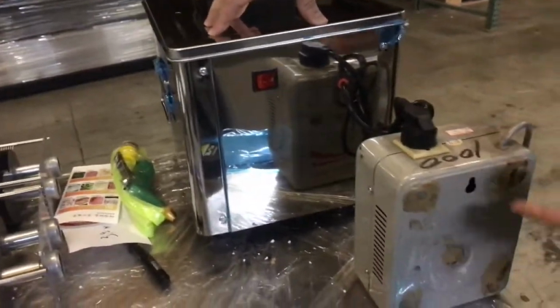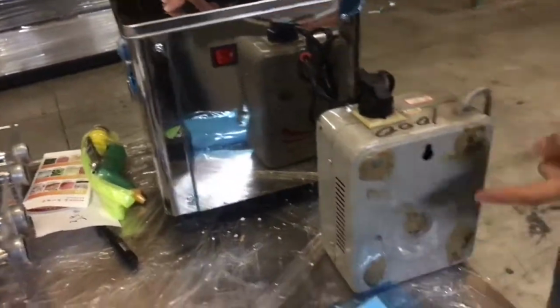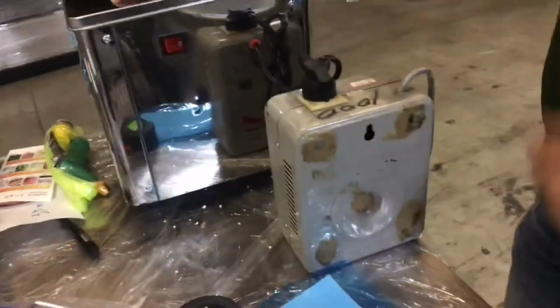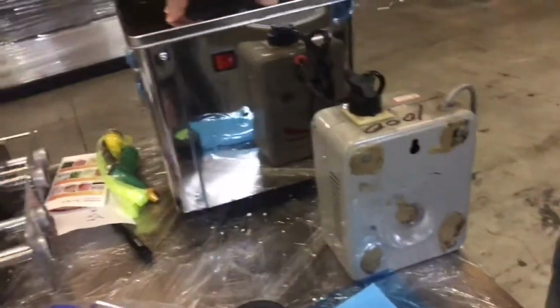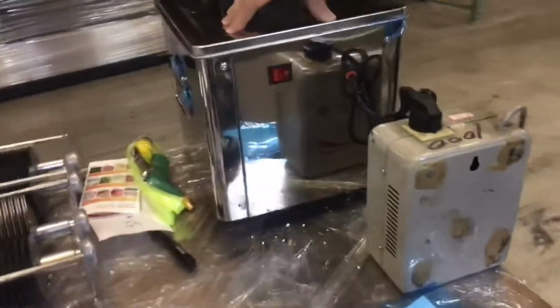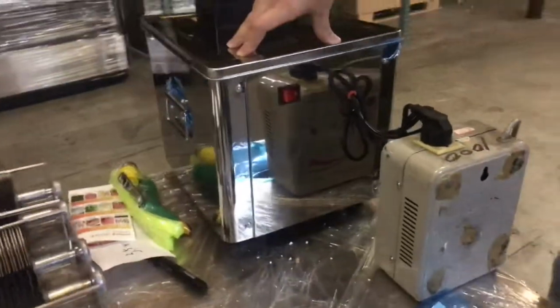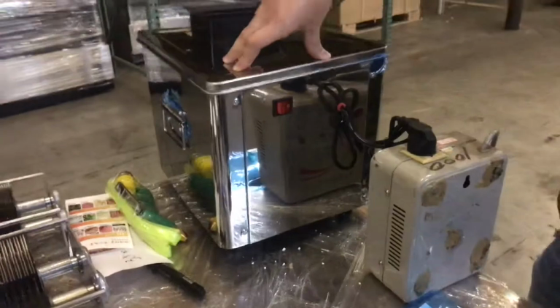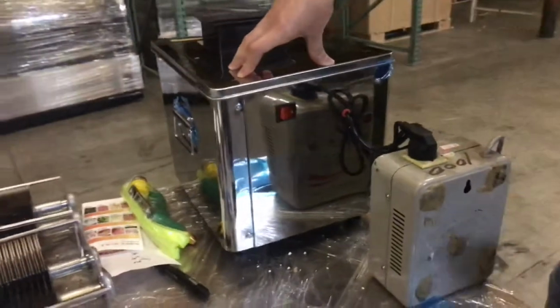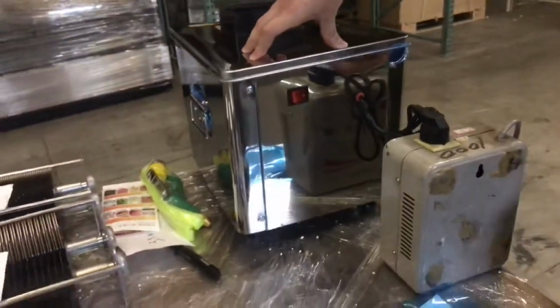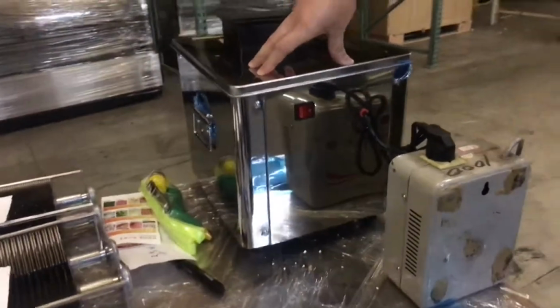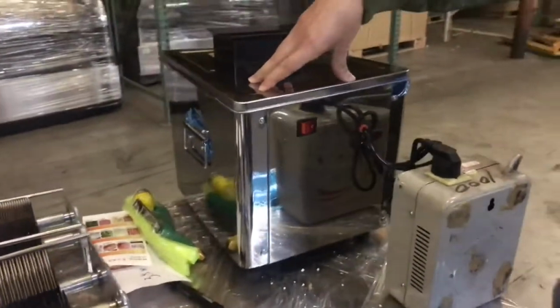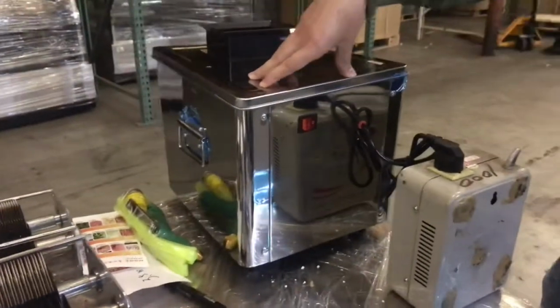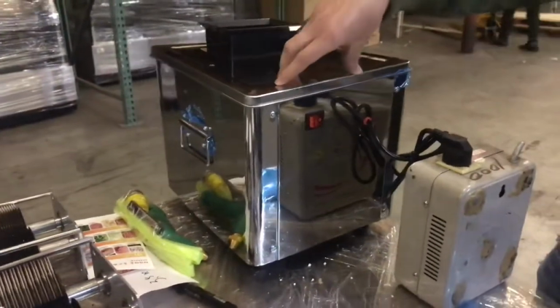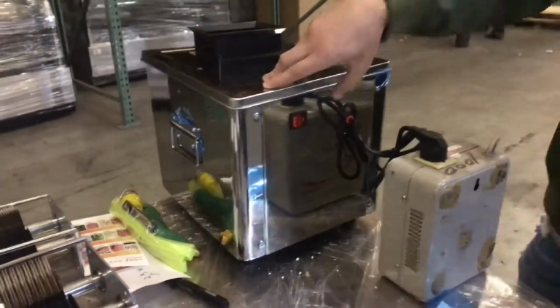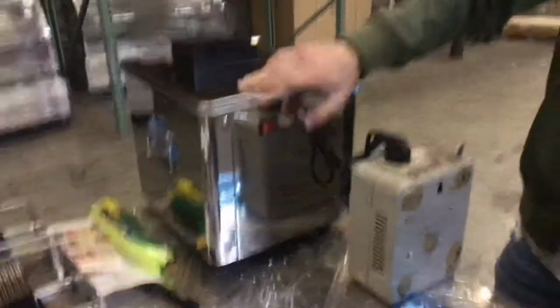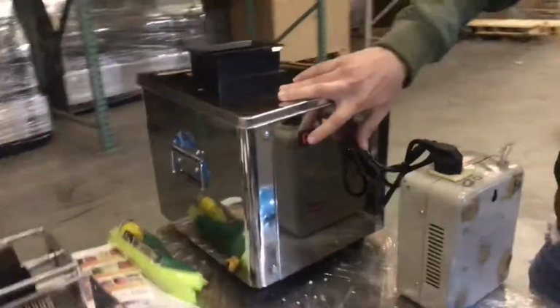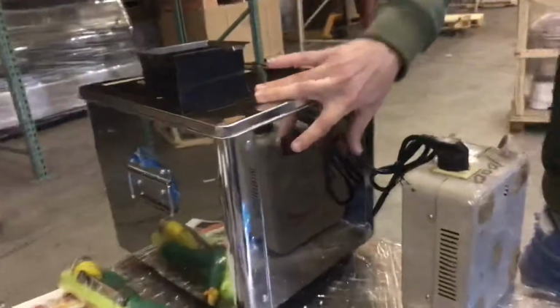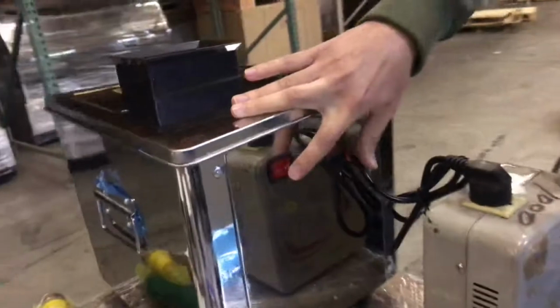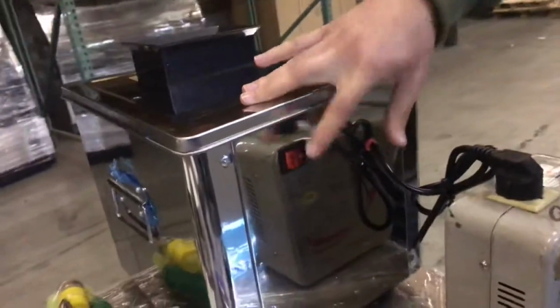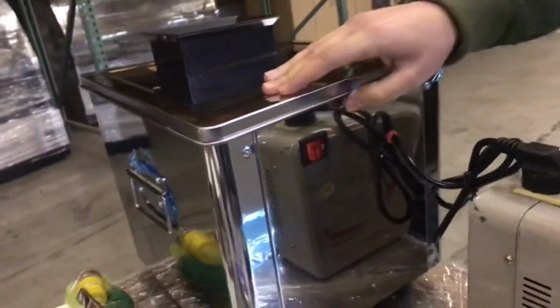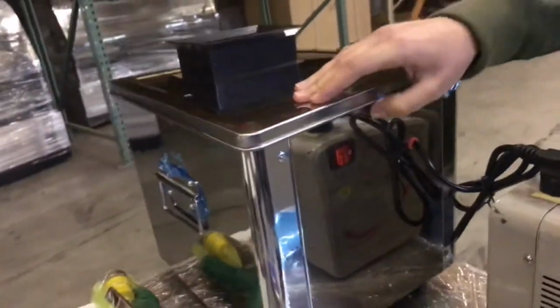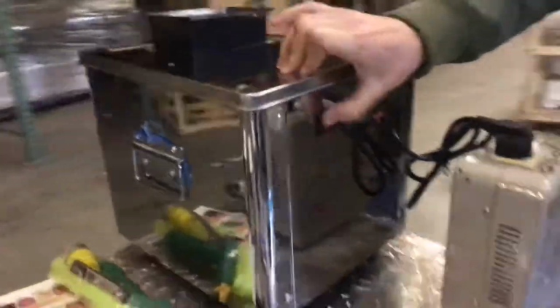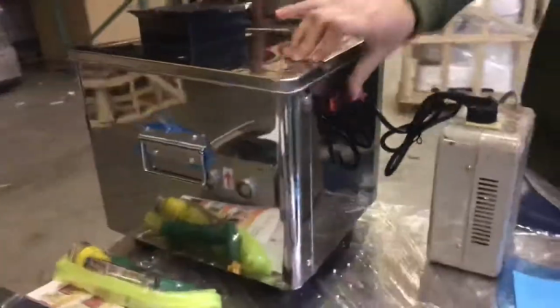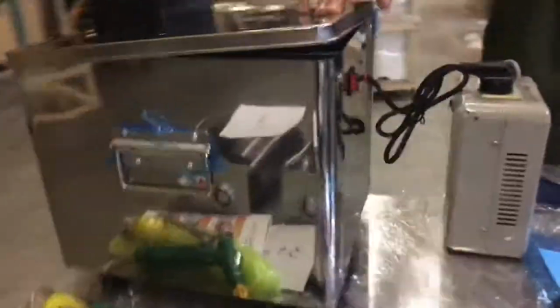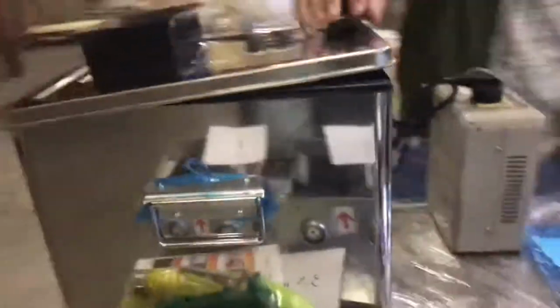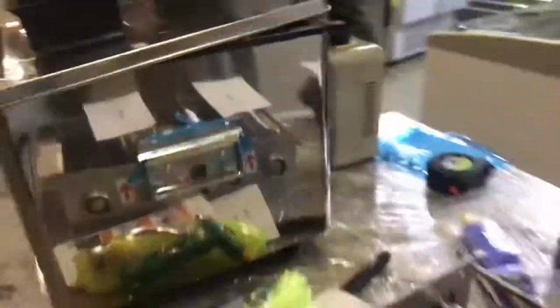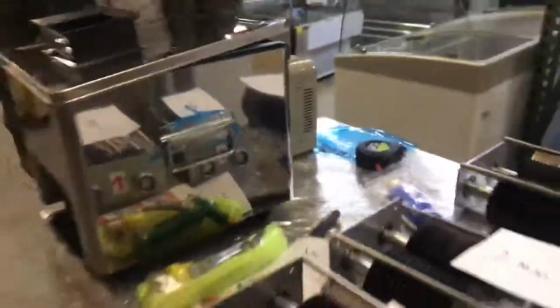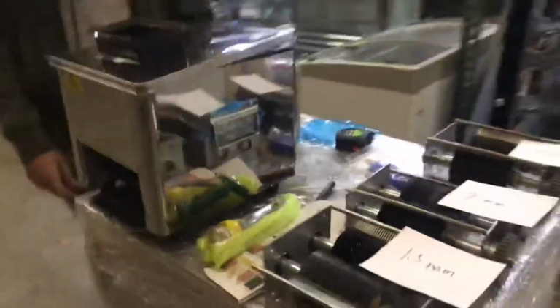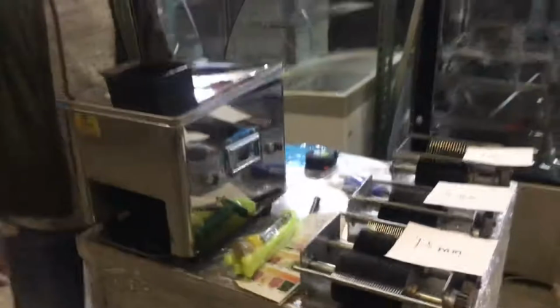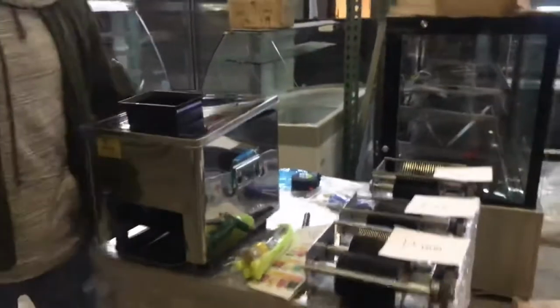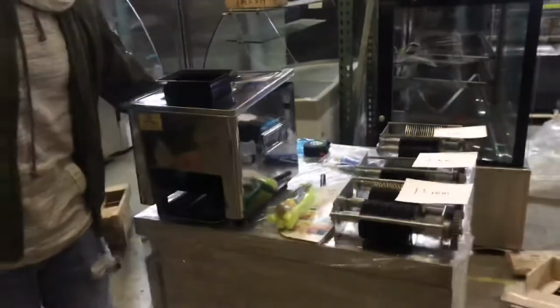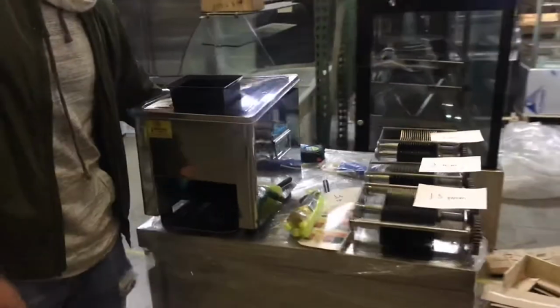This unit runs originally on a 220 plug, but you will be provided with a transformer to convert it to 110 if you prefer. You also have a power switch in the back. That covers the demonstration of this unit.